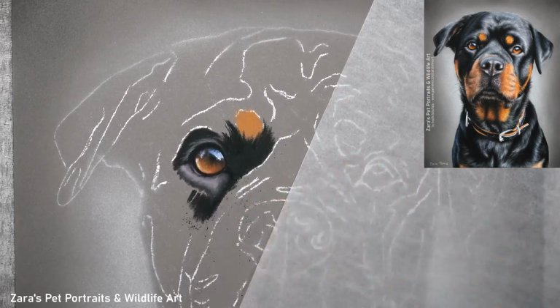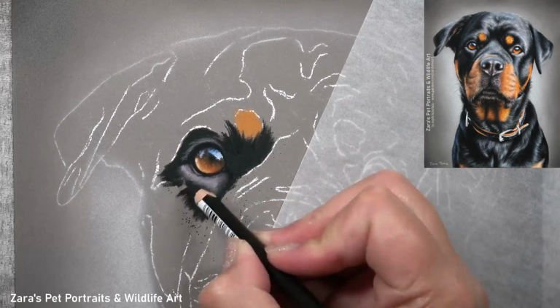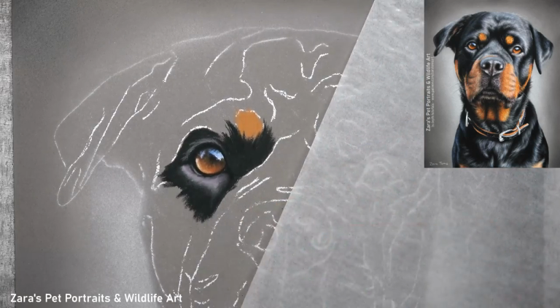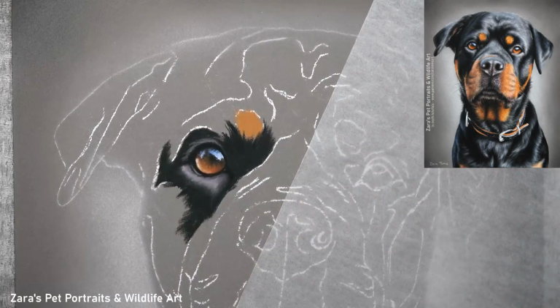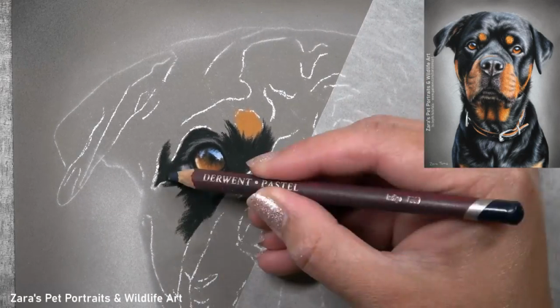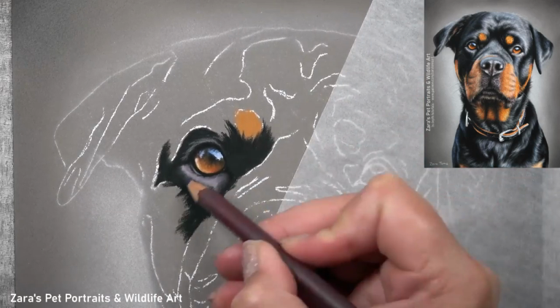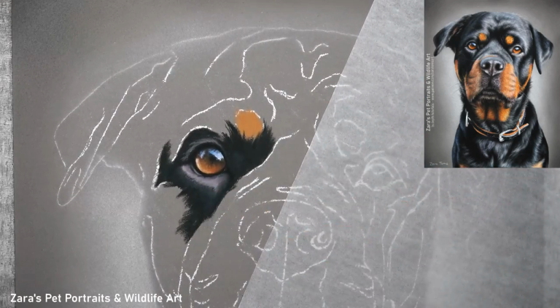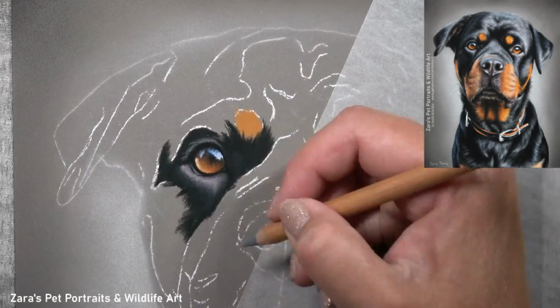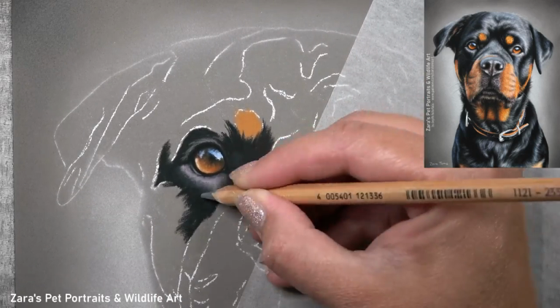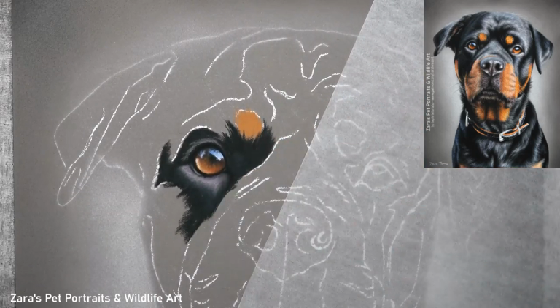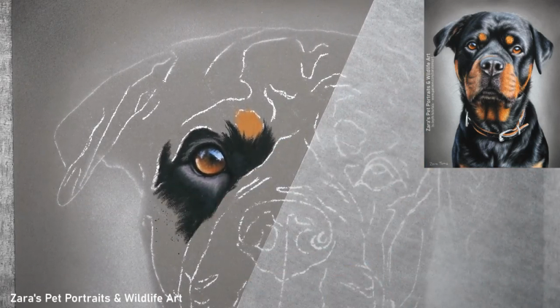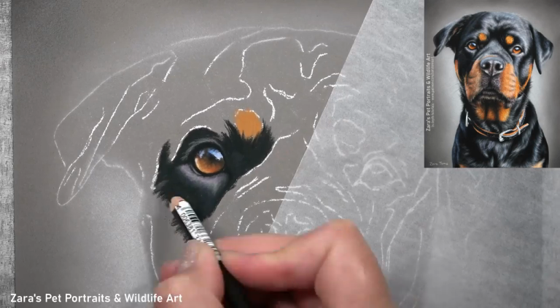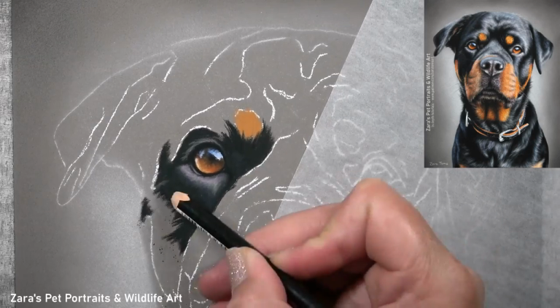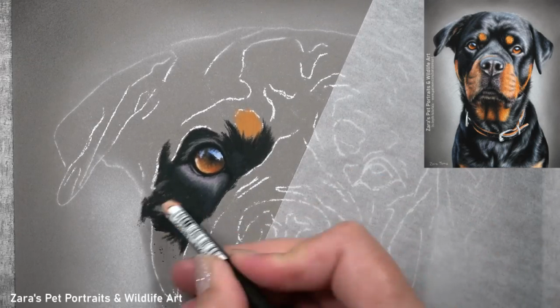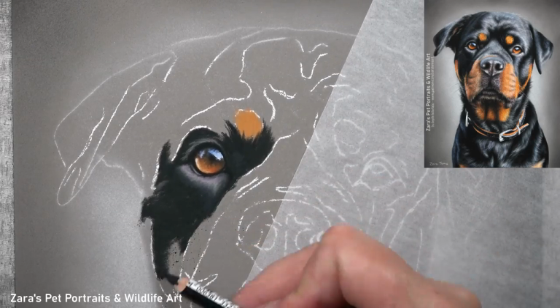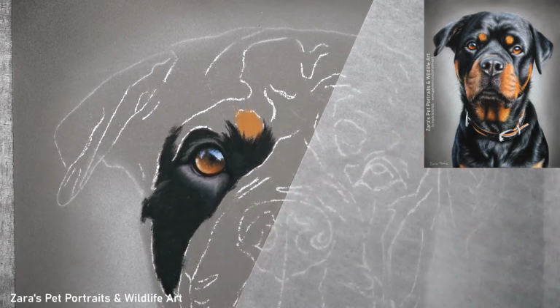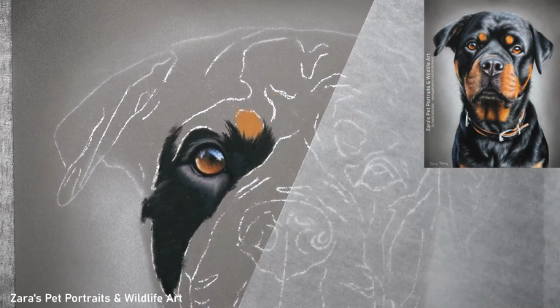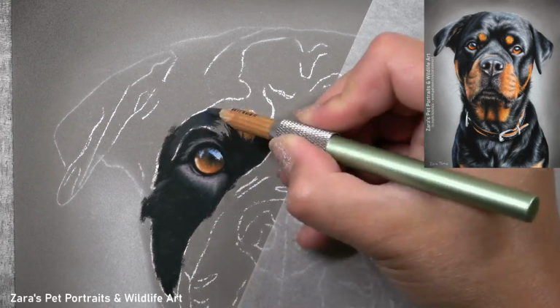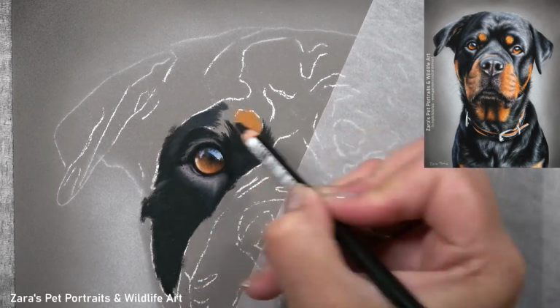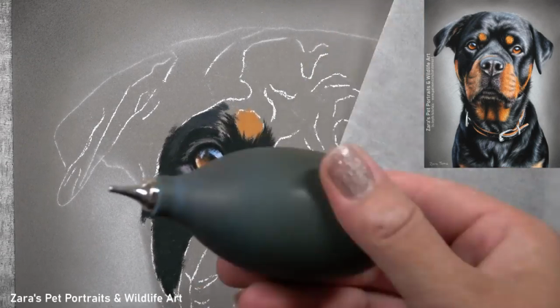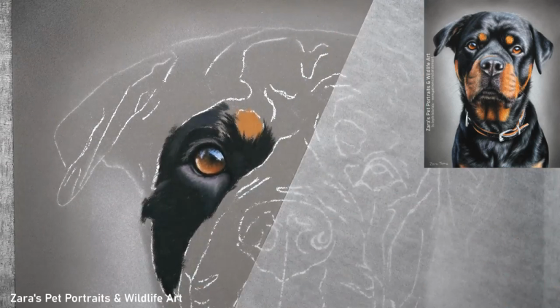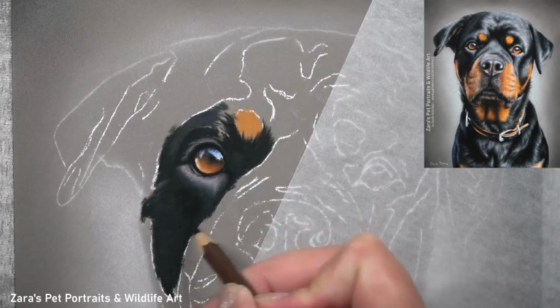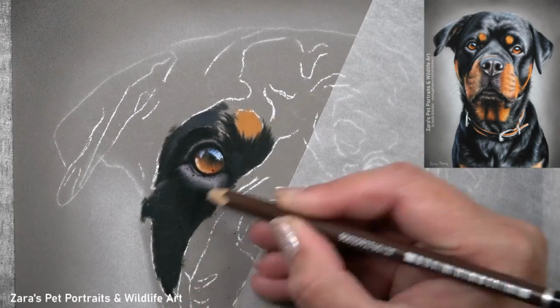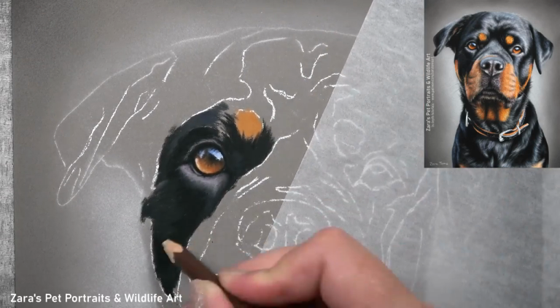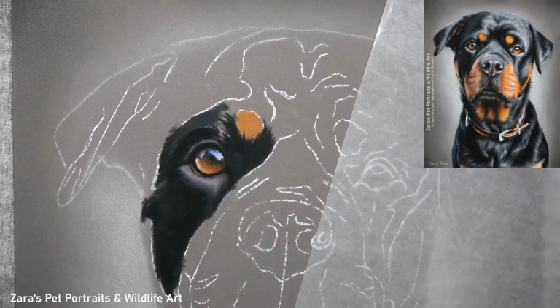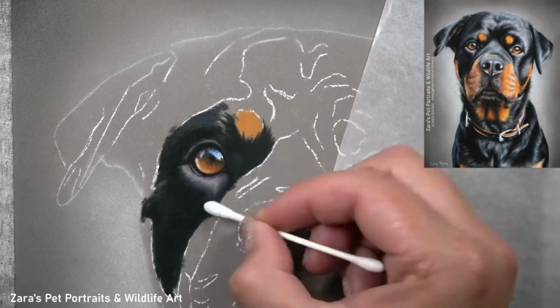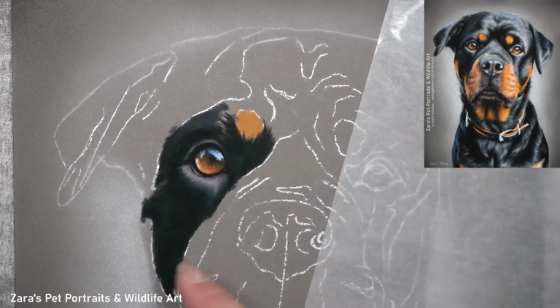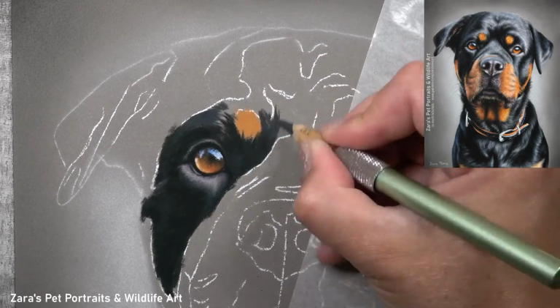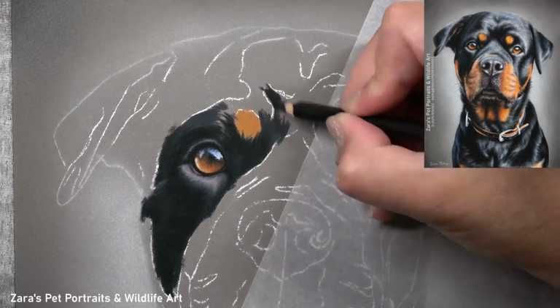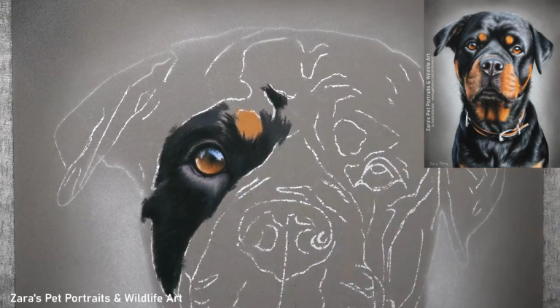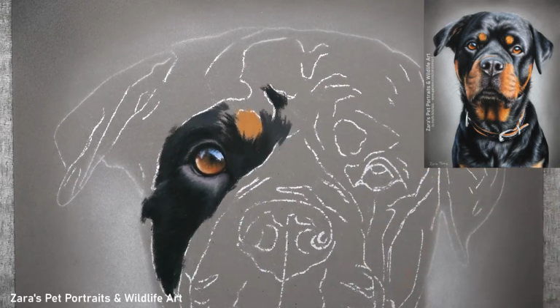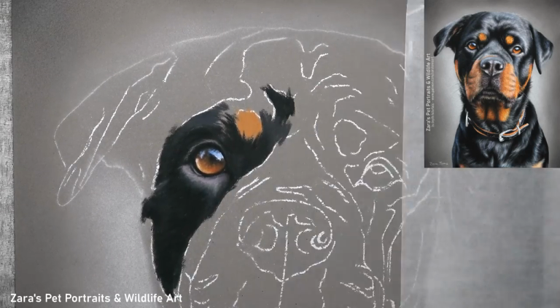My main priority when it comes to colour is the value of that colour. Here for example I'm making sure to start off with a really dark base, and then I can build up my lighter details in the black fur from there.